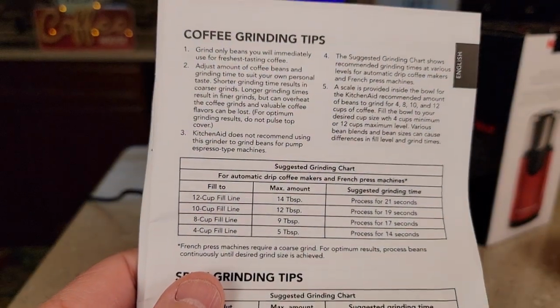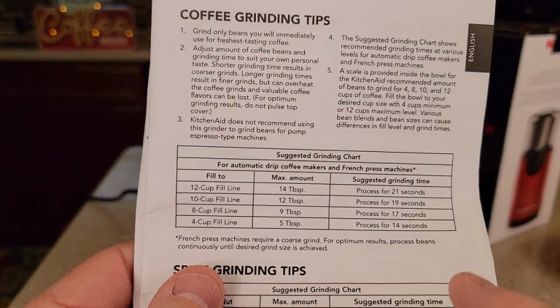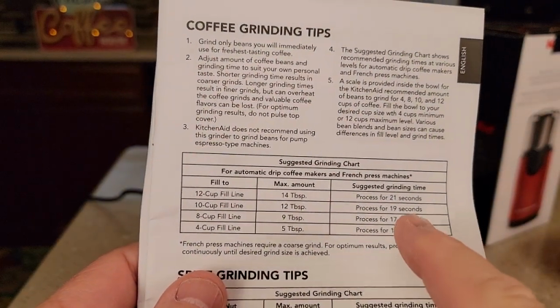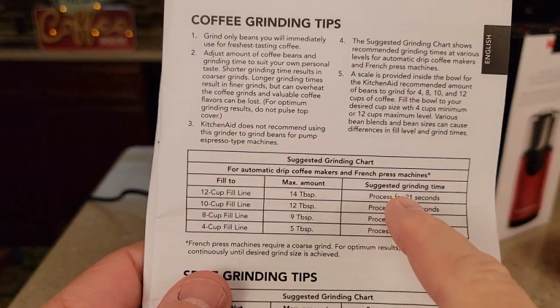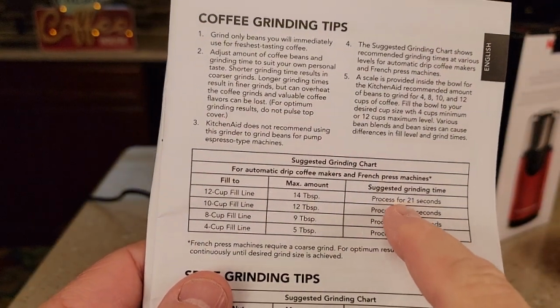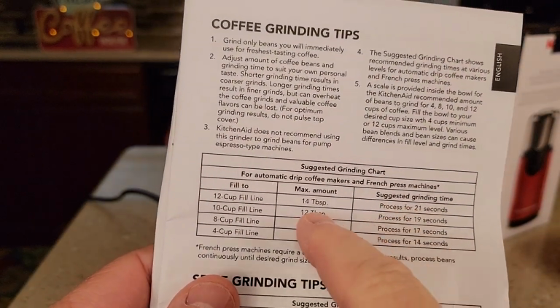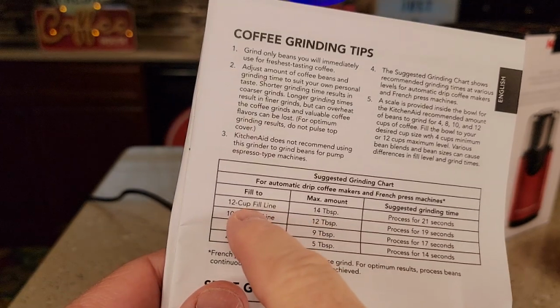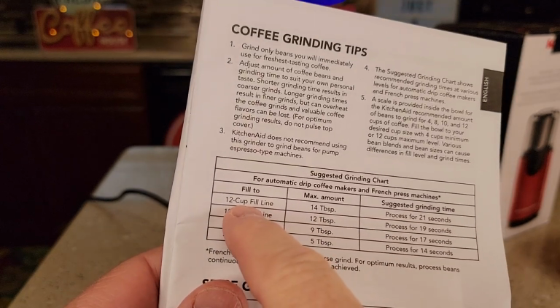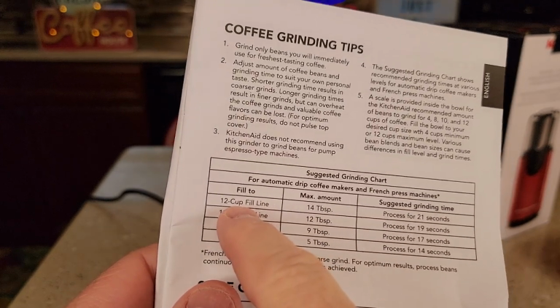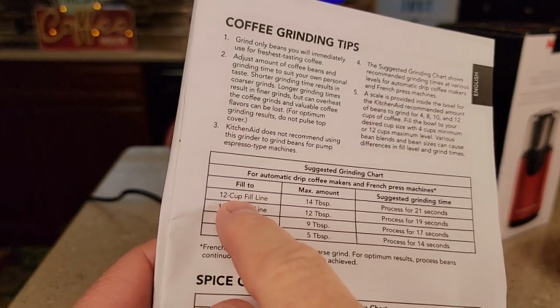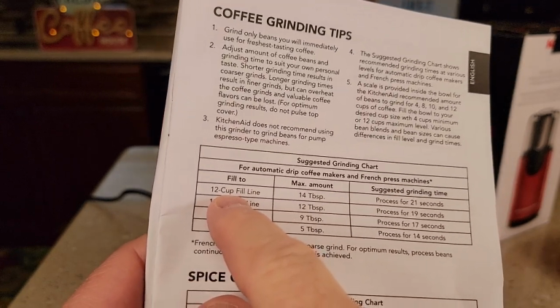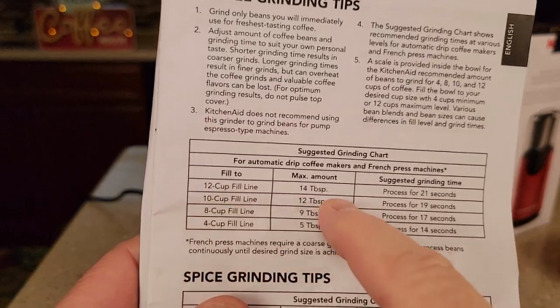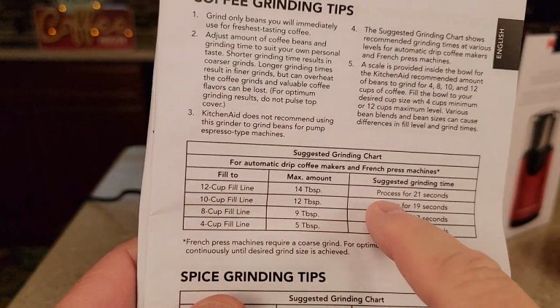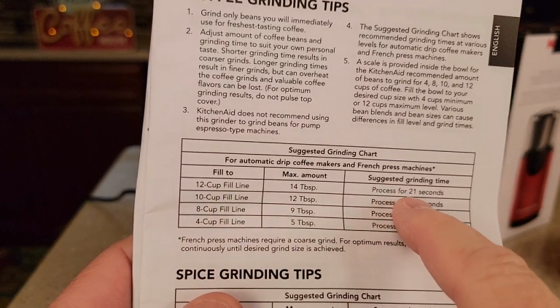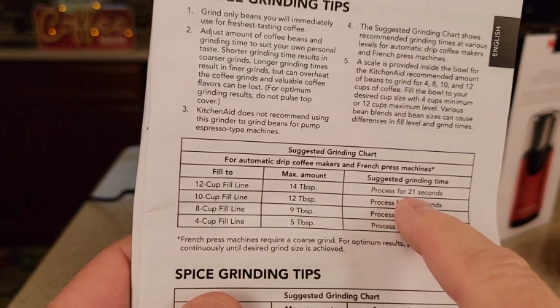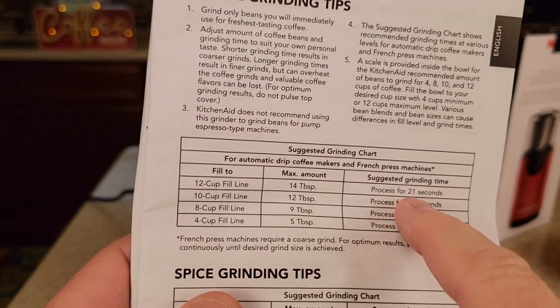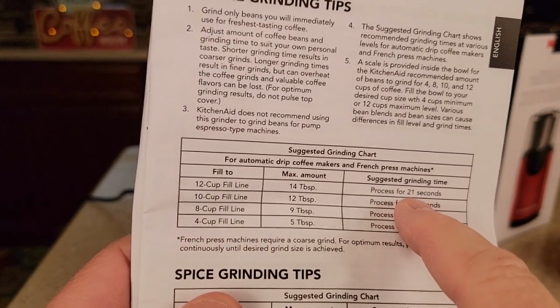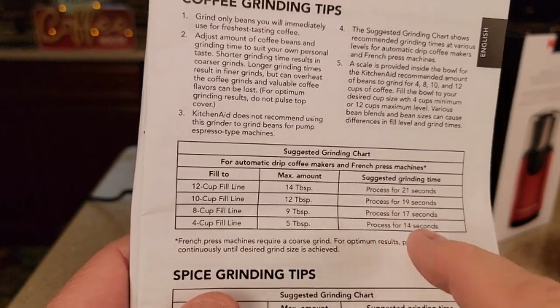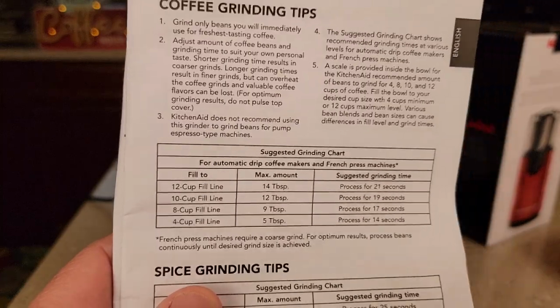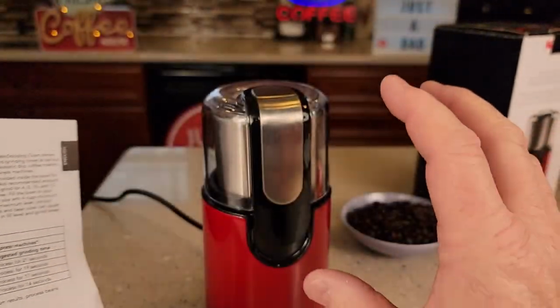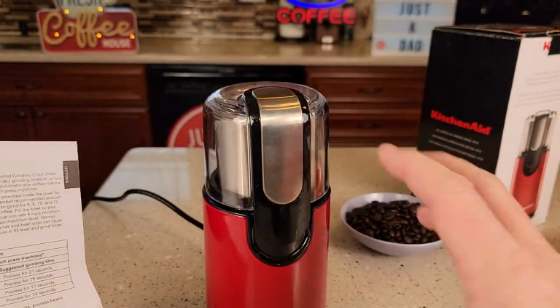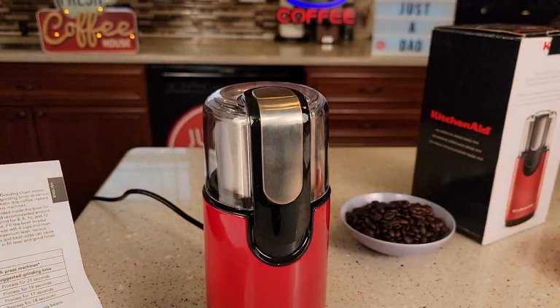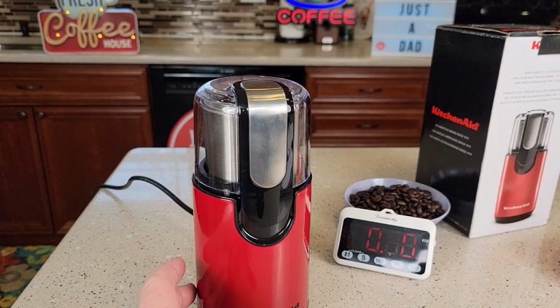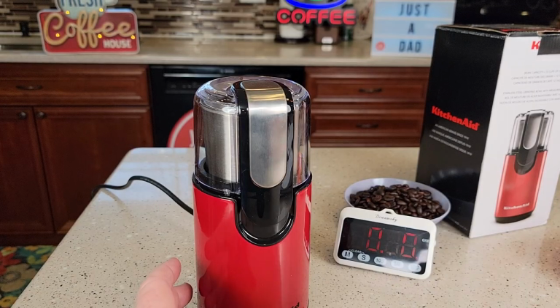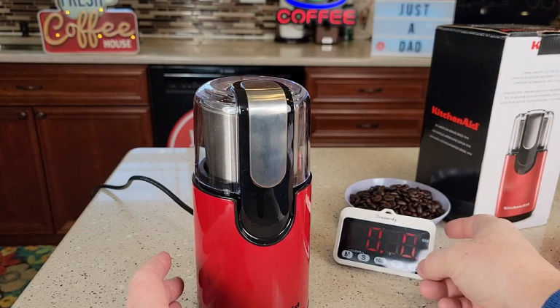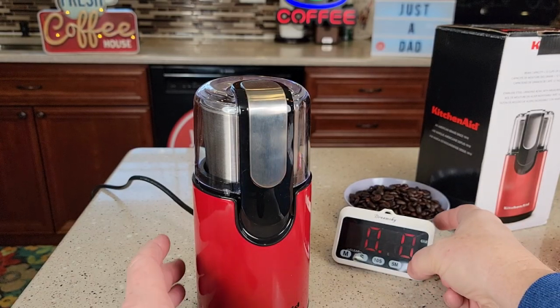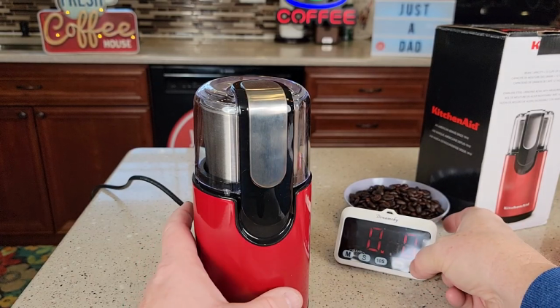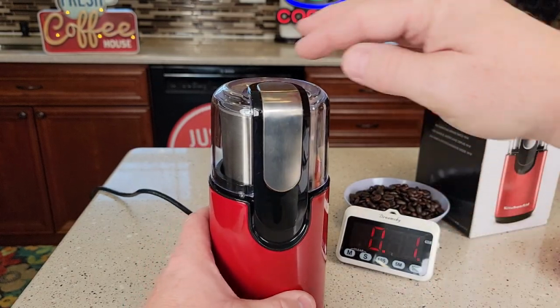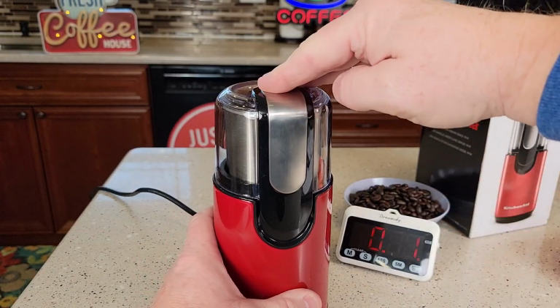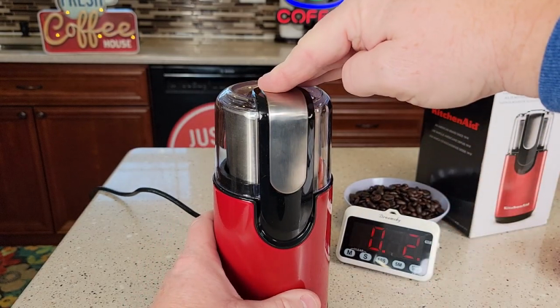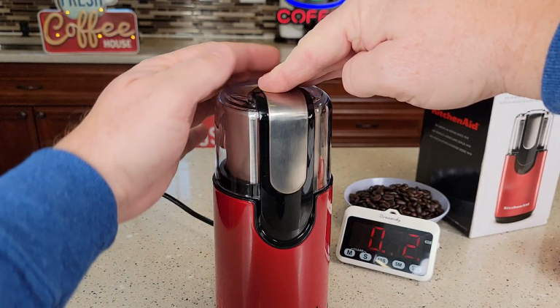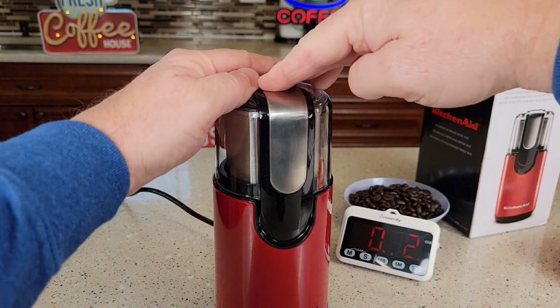It's going to come down to you timing it. For the maximum 12 cups, you're going to do it for about 21 seconds to give you kind of a medium grind. Let's start the stopwatch and let's grind.